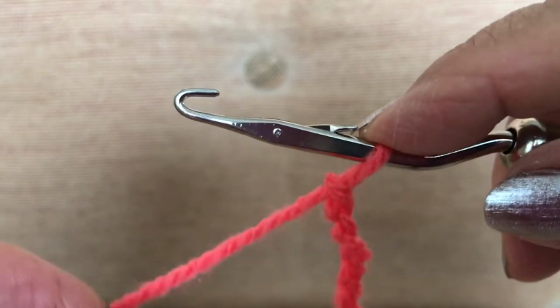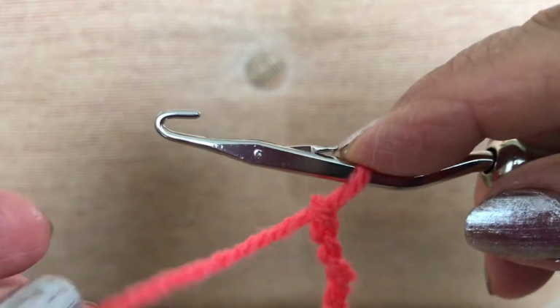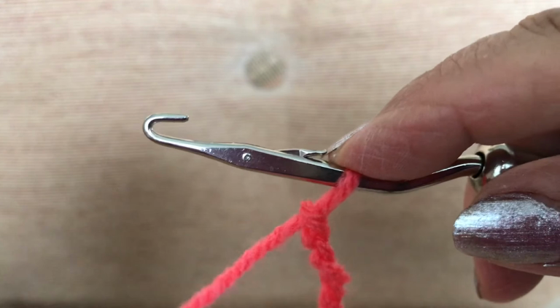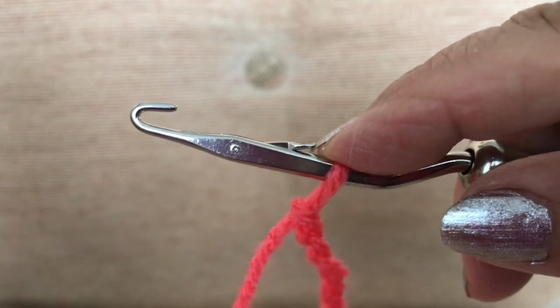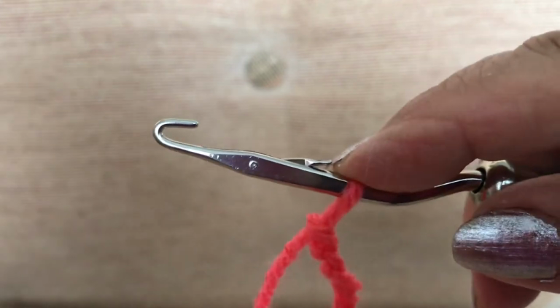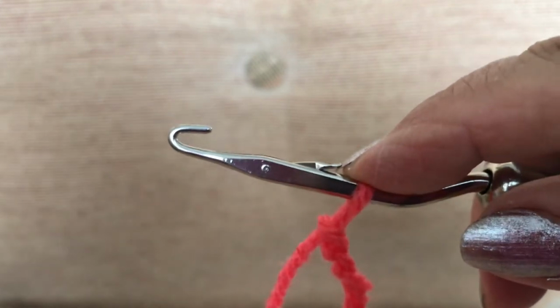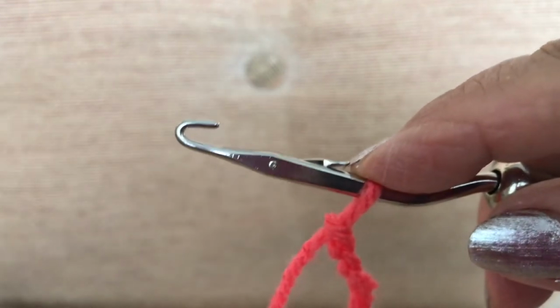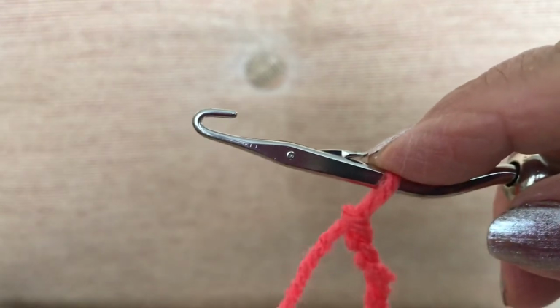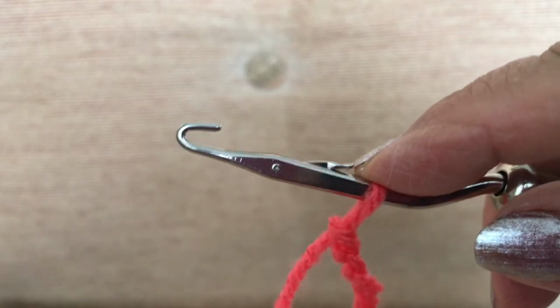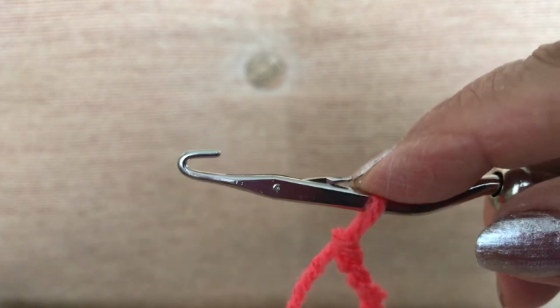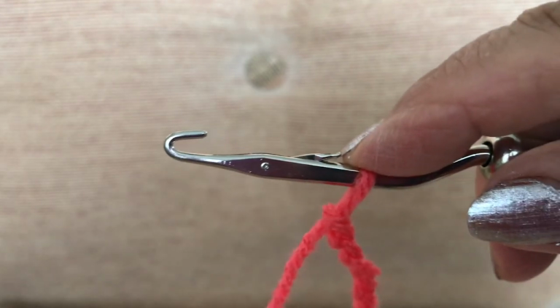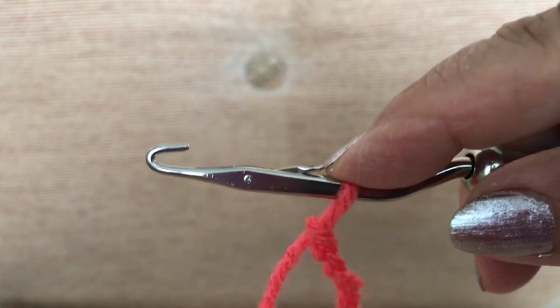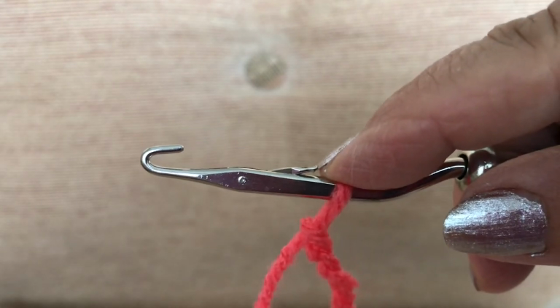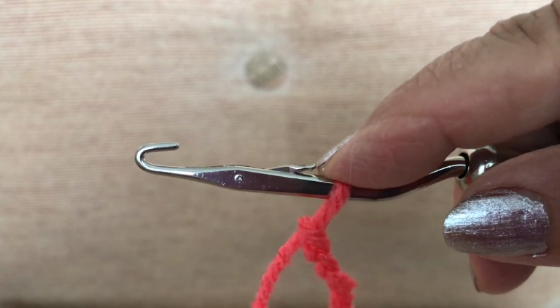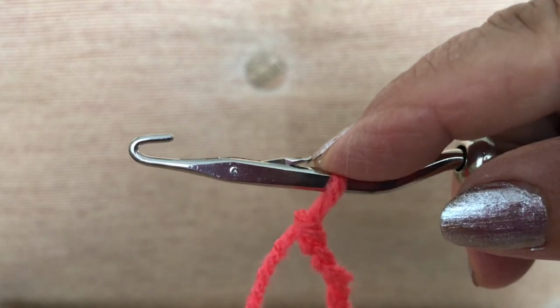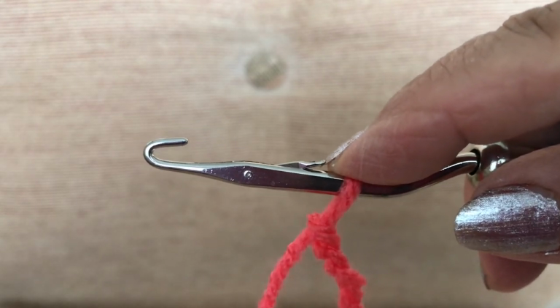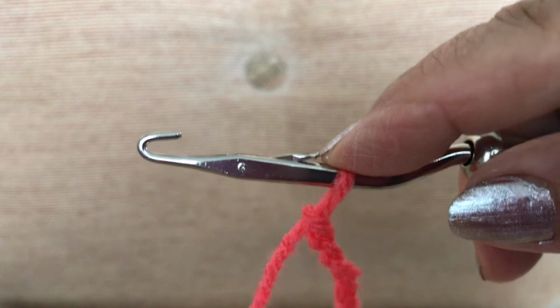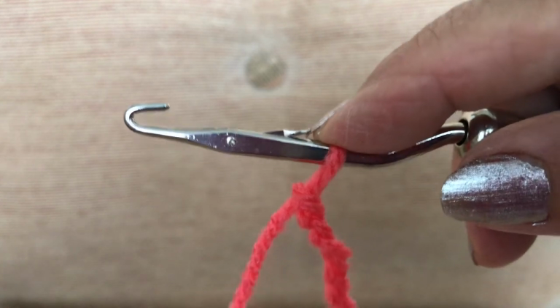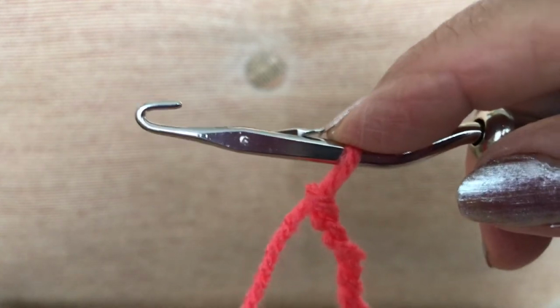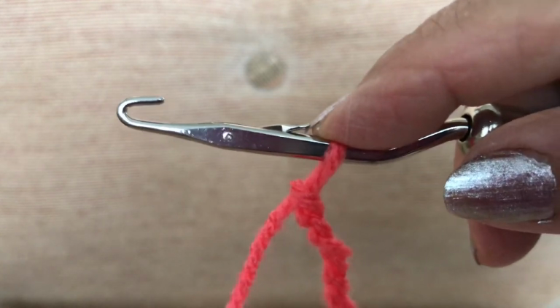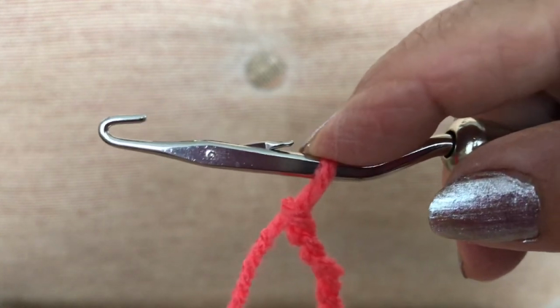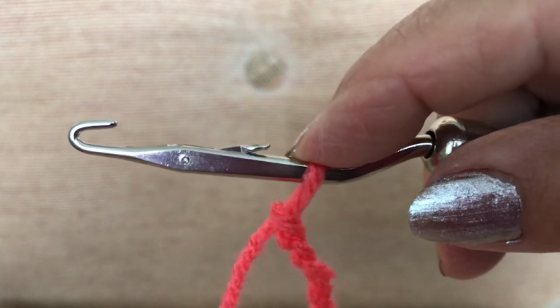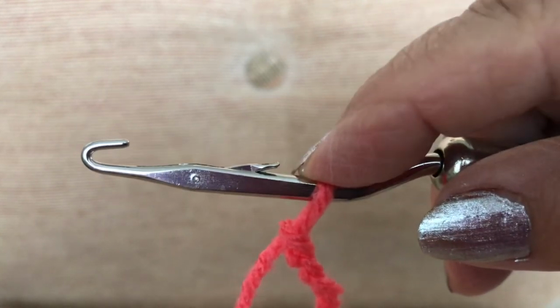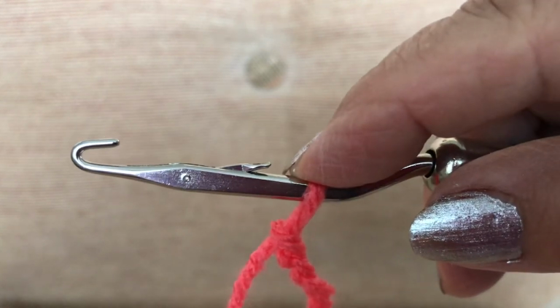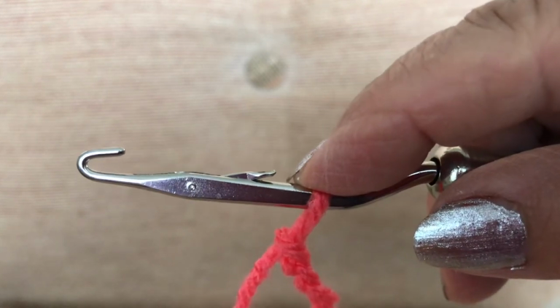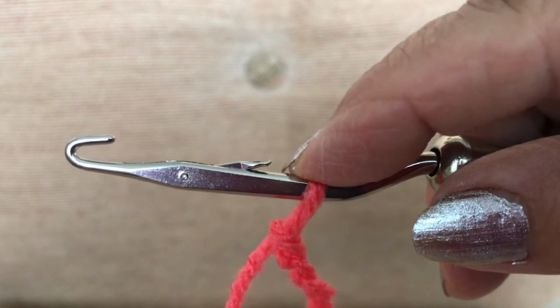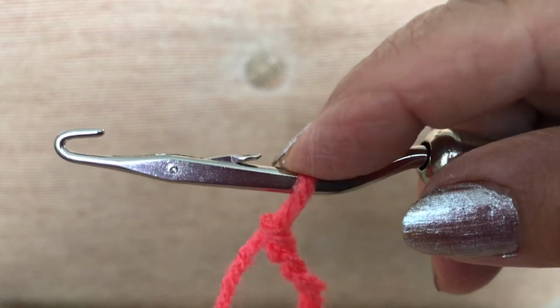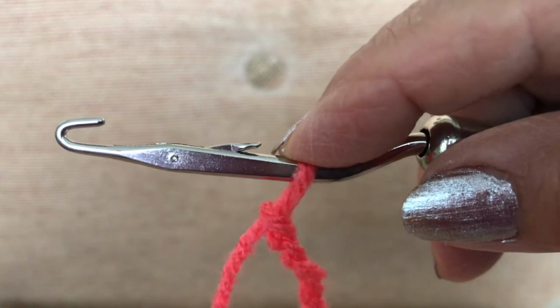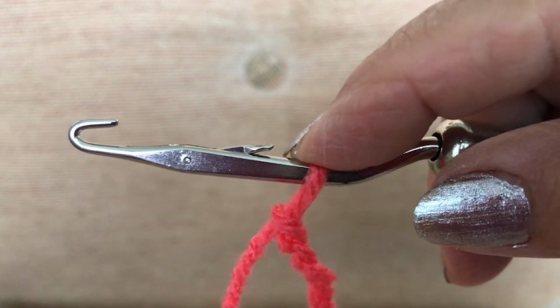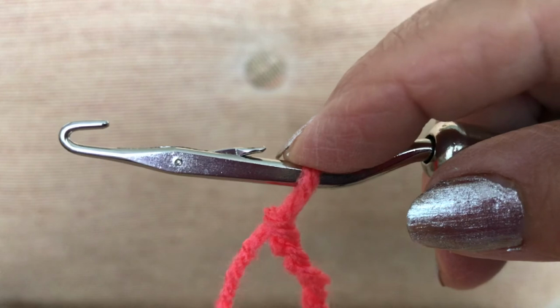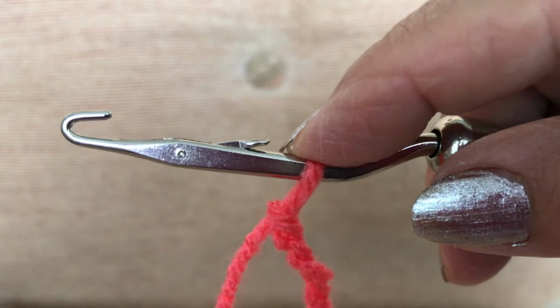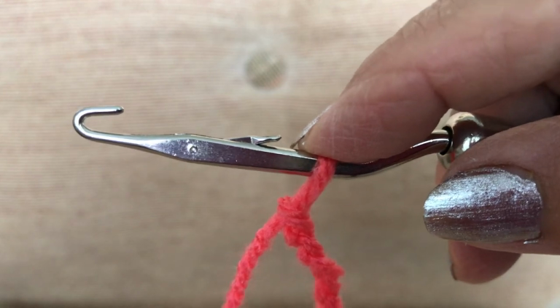I'm going to say goodbye for now. This is Roslyn Hill, just ending this video to show you how you can use a latch hook to easily make a chain to start your crochet journey. Bye for now.